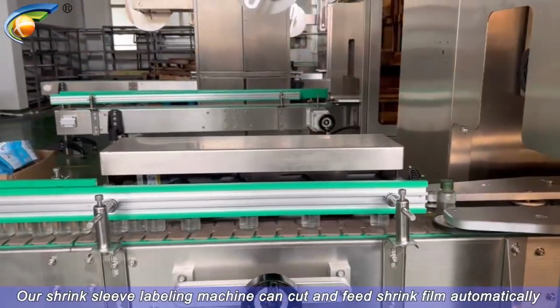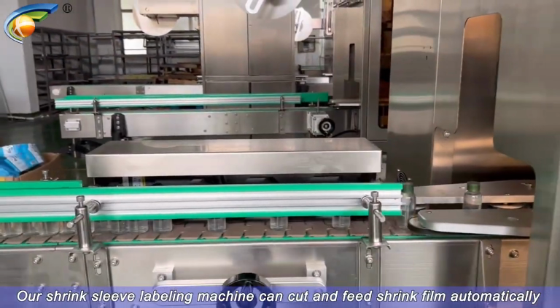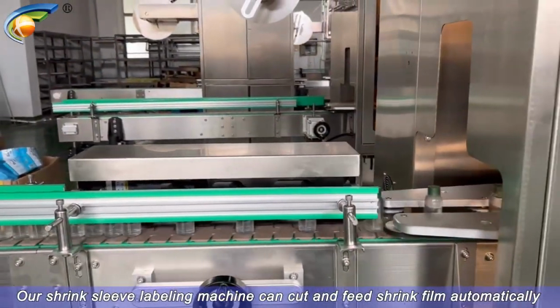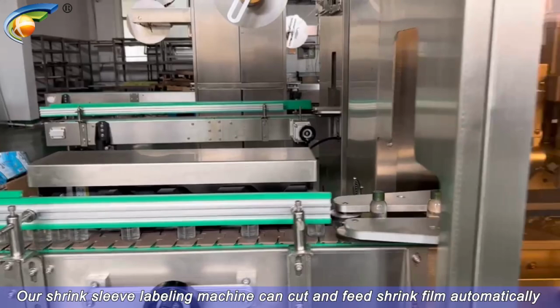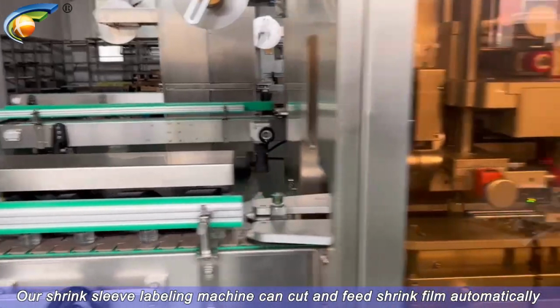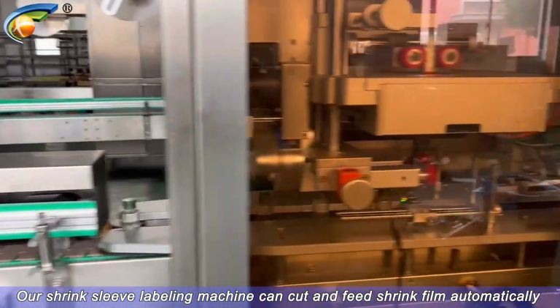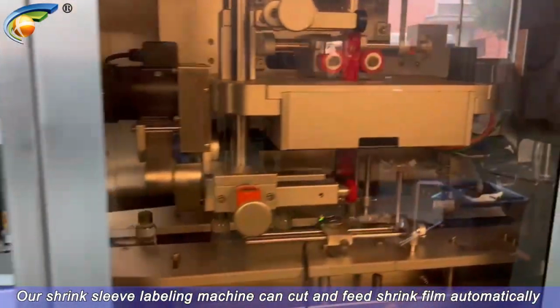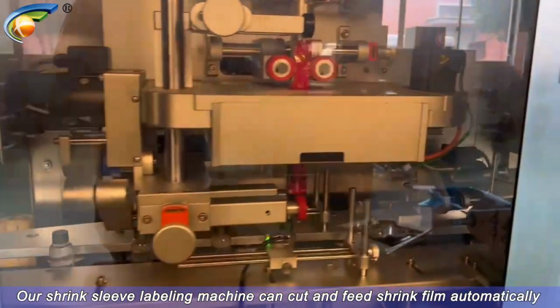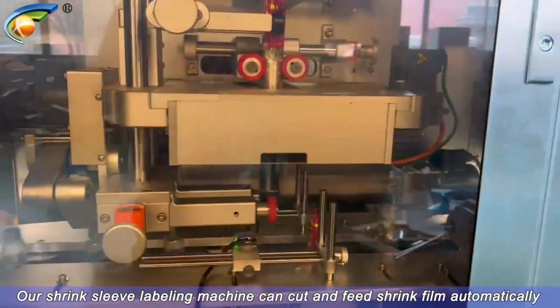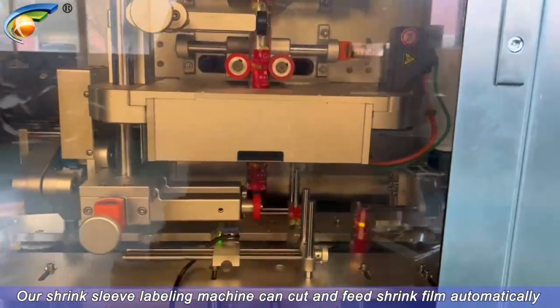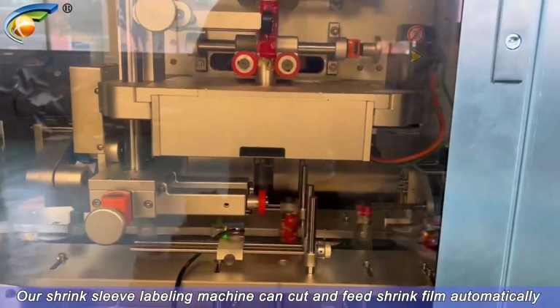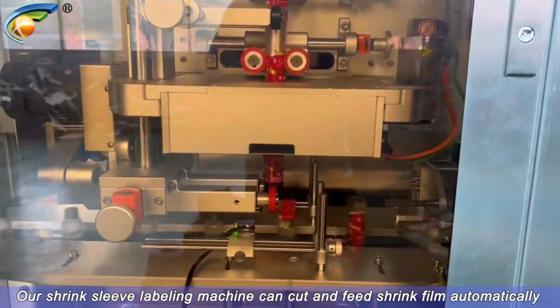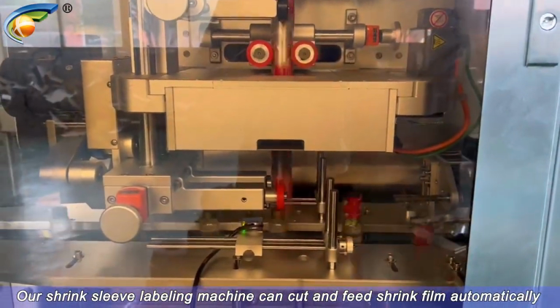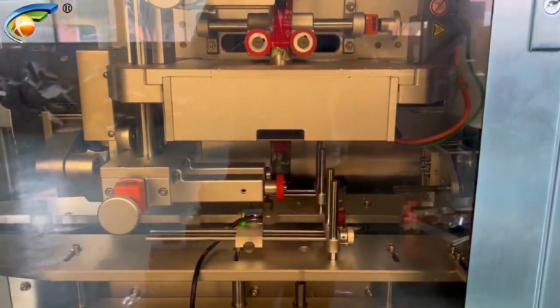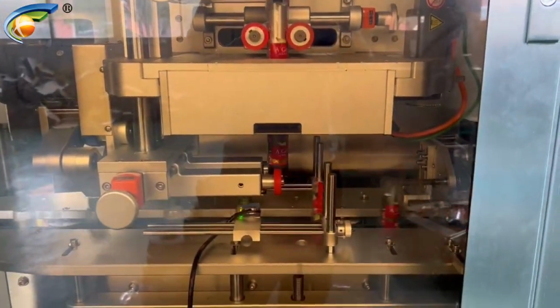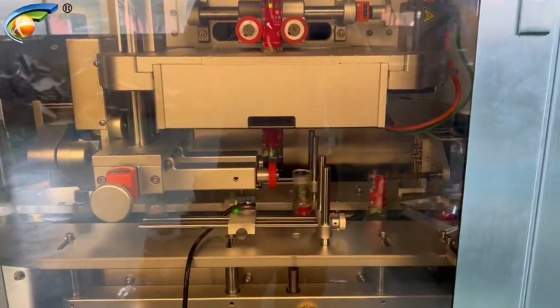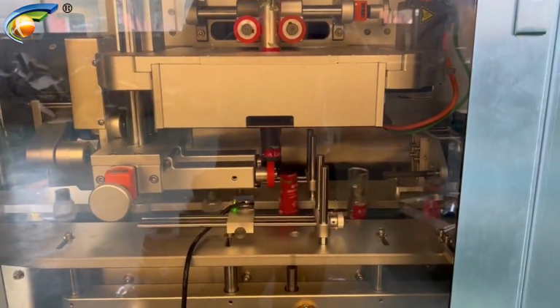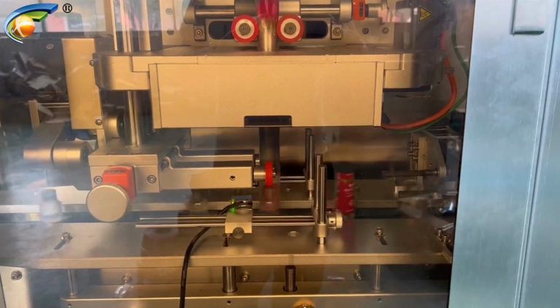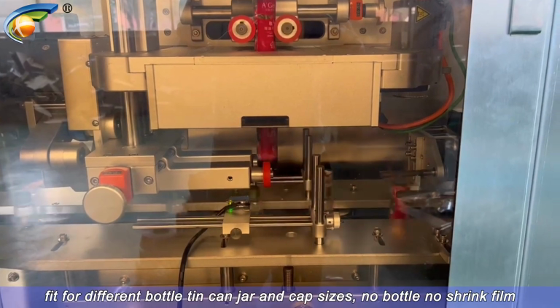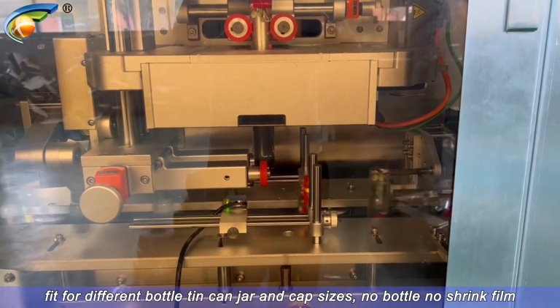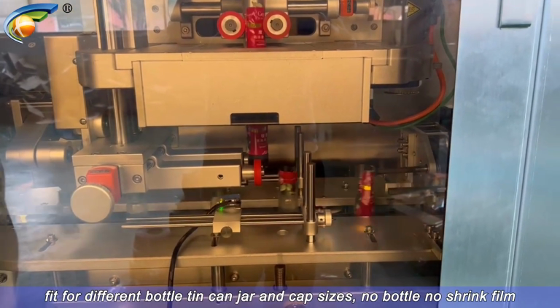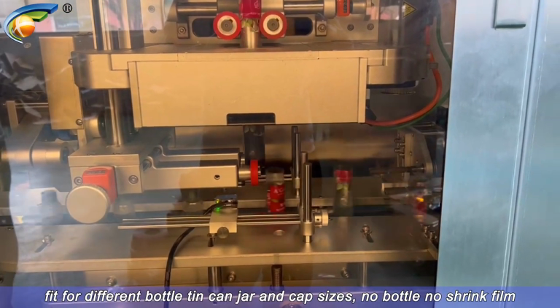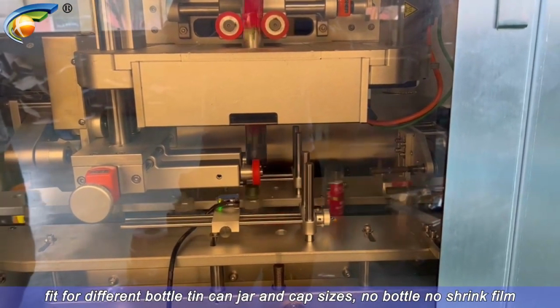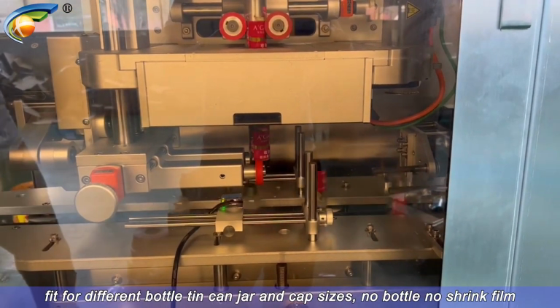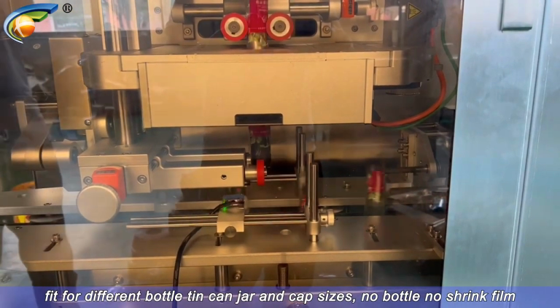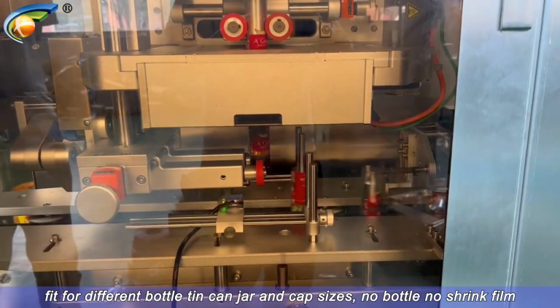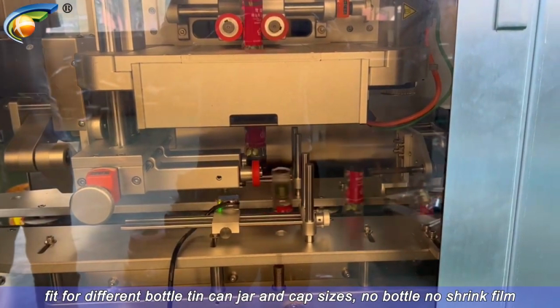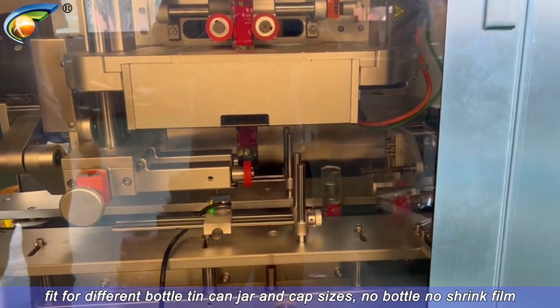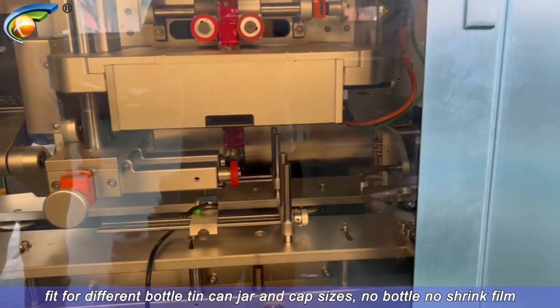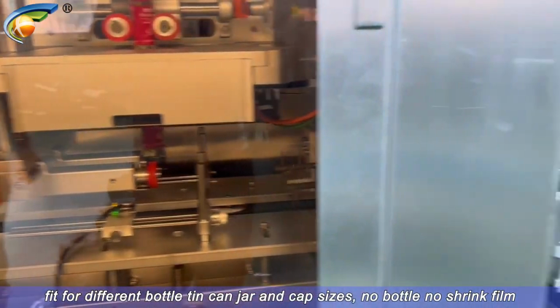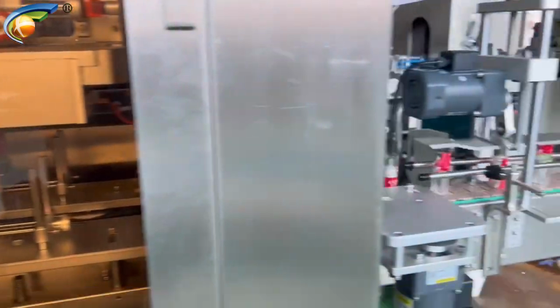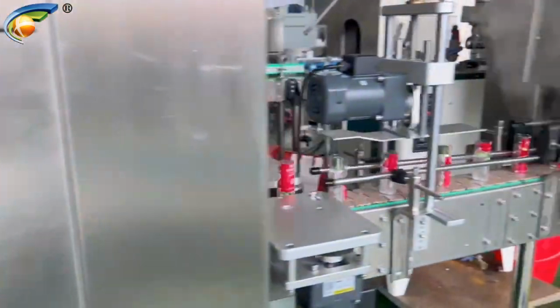Our shrink sleeve labeling machine can cut and feed shrink film automatically. It fits different bottles, tin cans, jars, and canisters. No bottle, no shrink film.